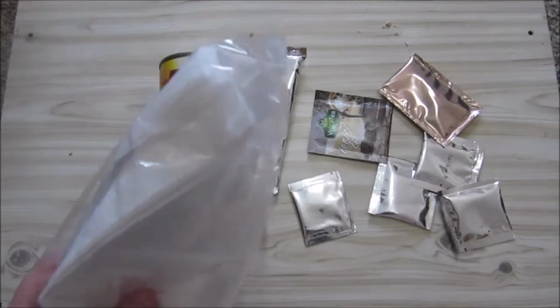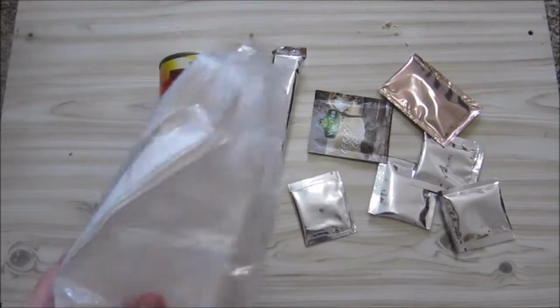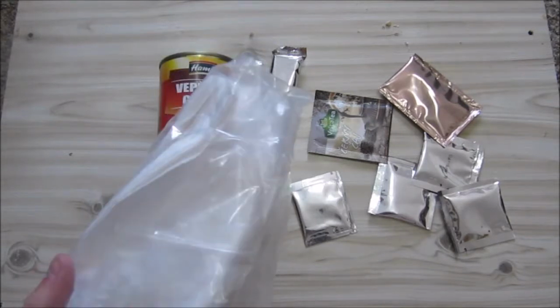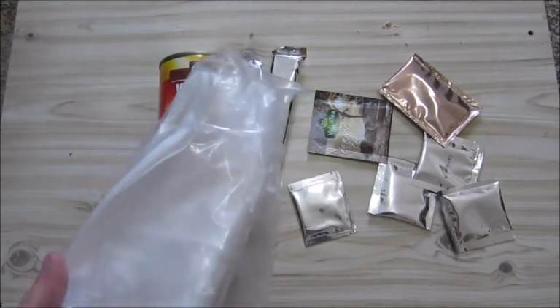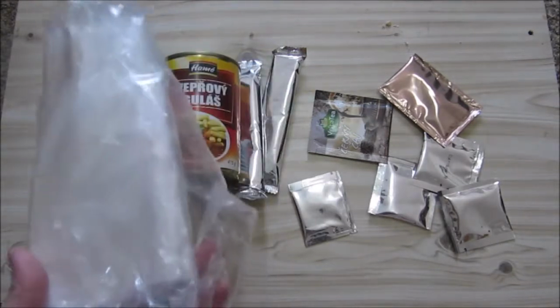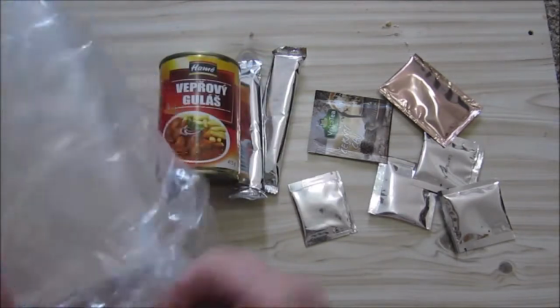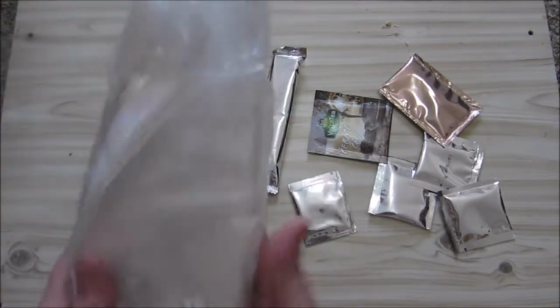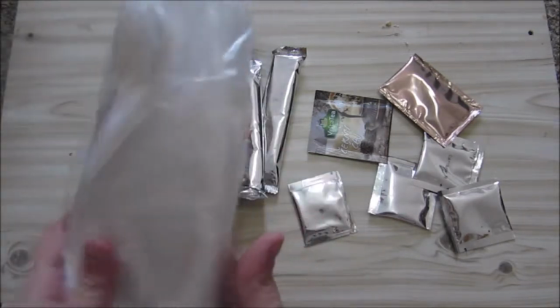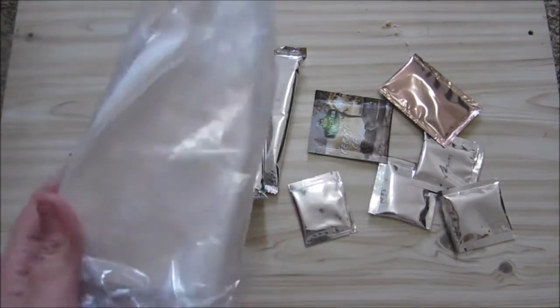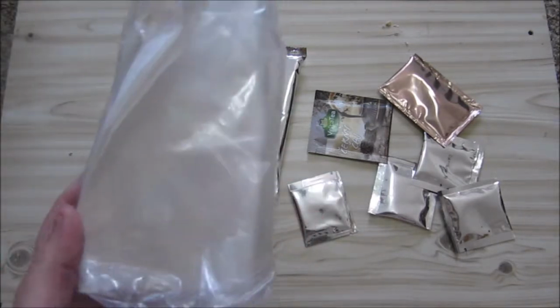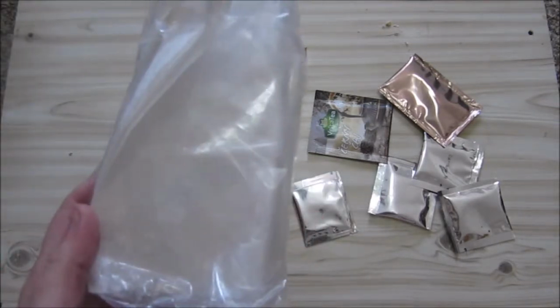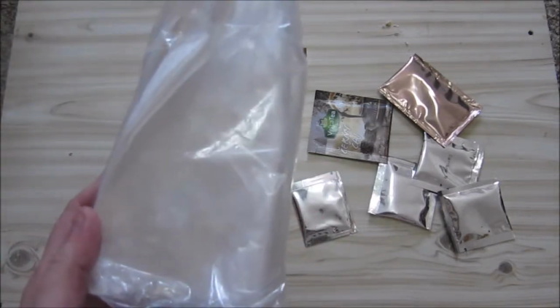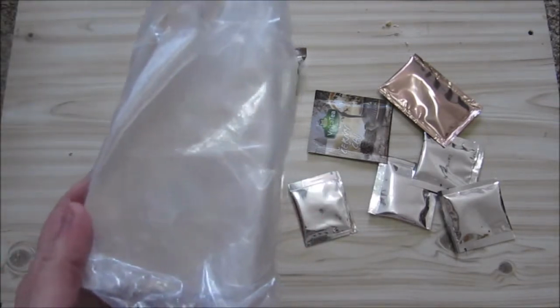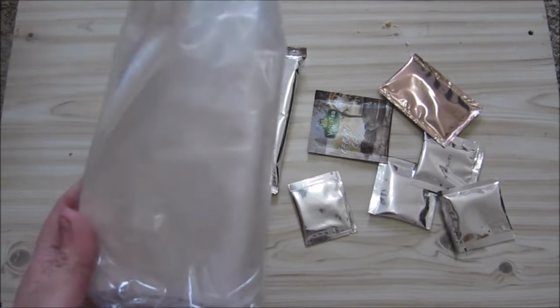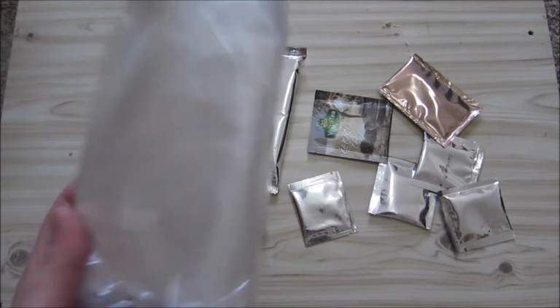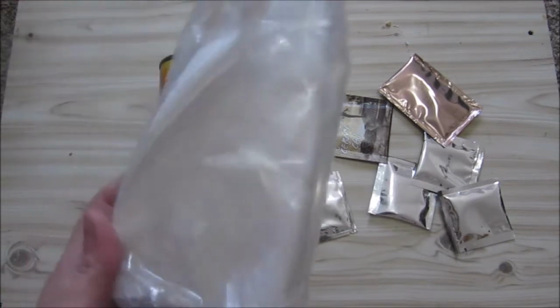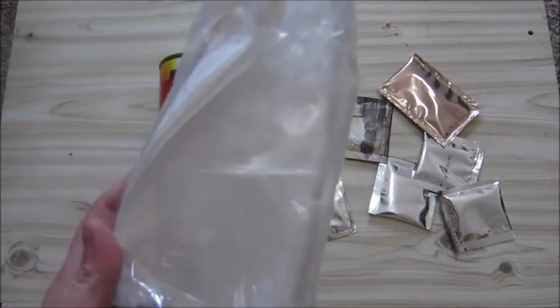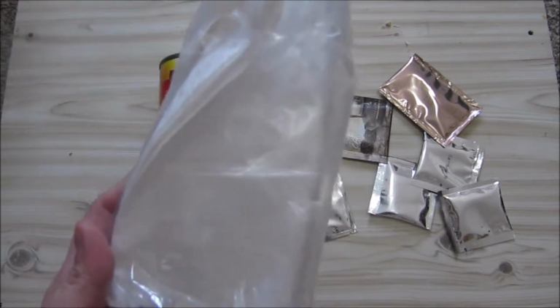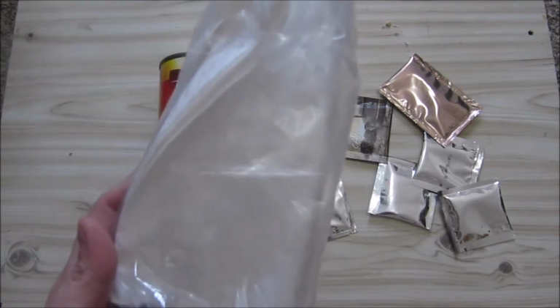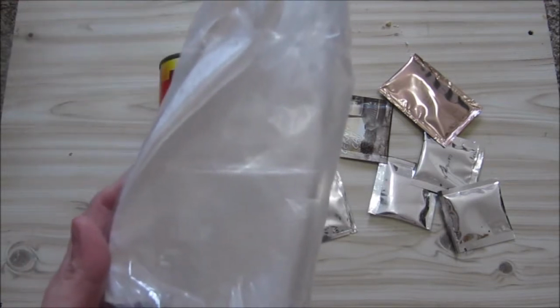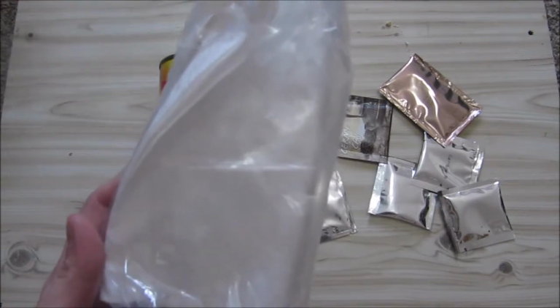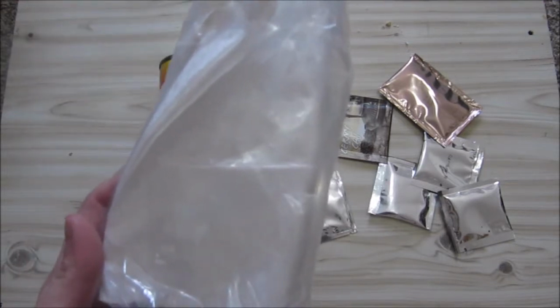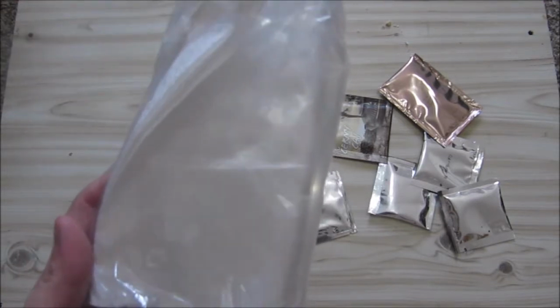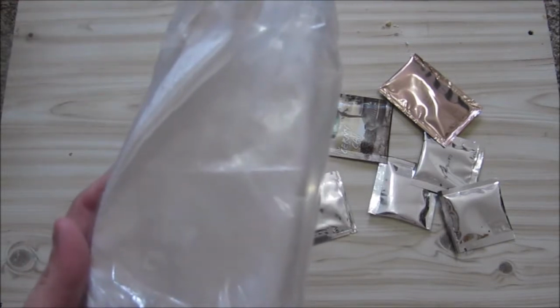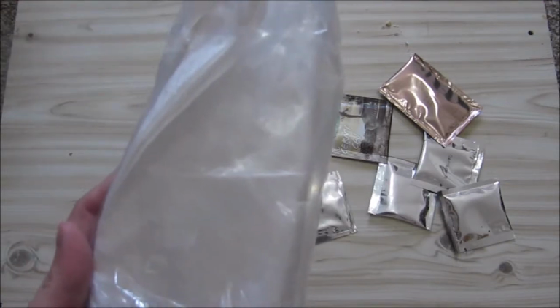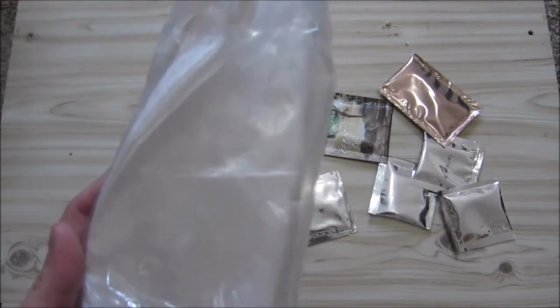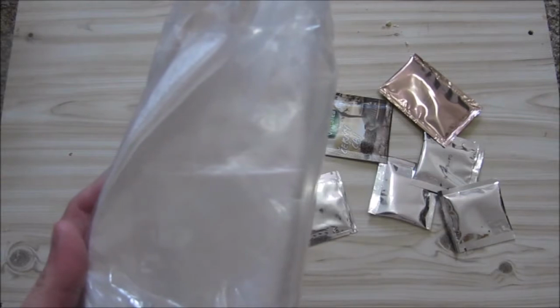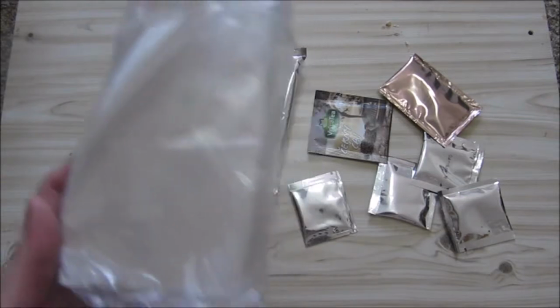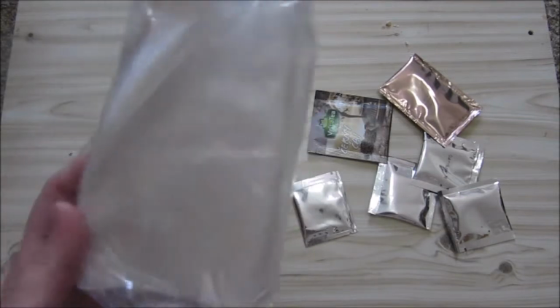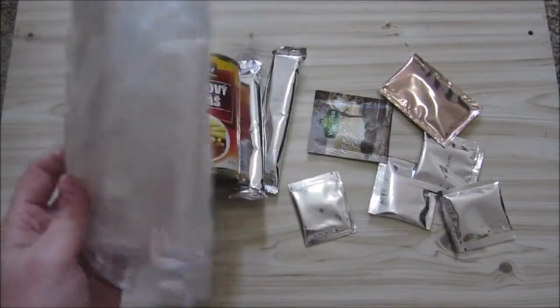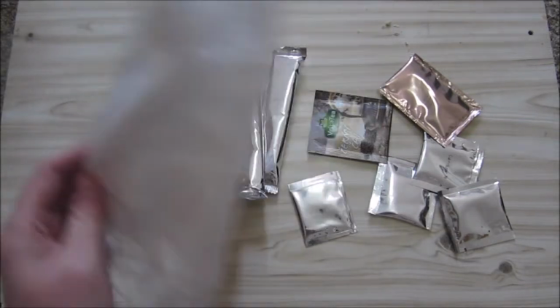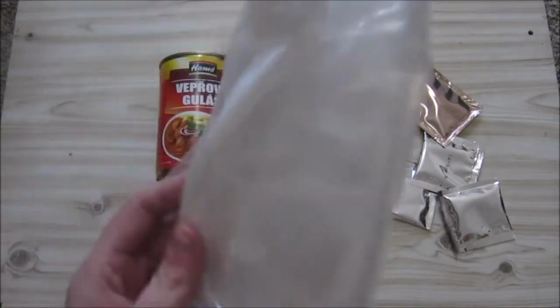We have serviettes and a wet wipe. The wet wipe is a nice wet wipe — I'm not going to use this one again but it's nice. It dries easily, cleans your hands nicely. It's nice and wet and it dries quickly. Quite good.